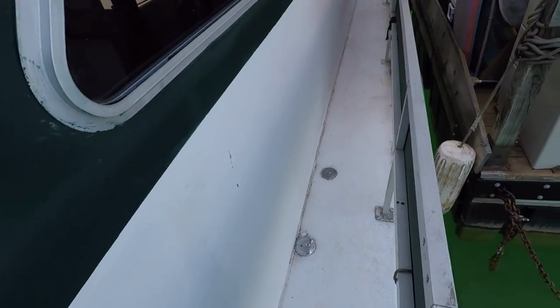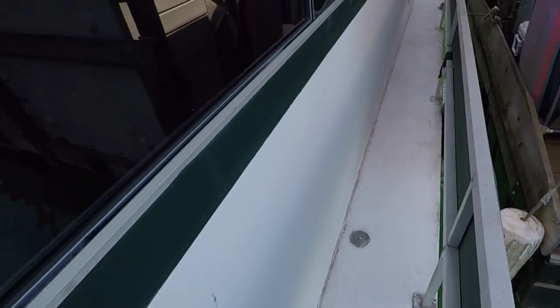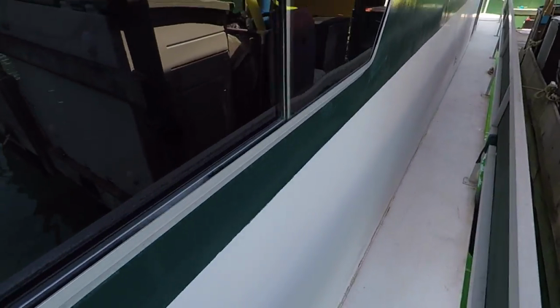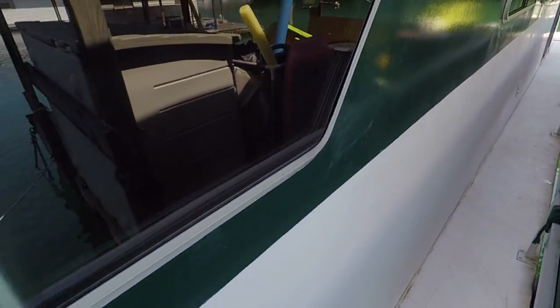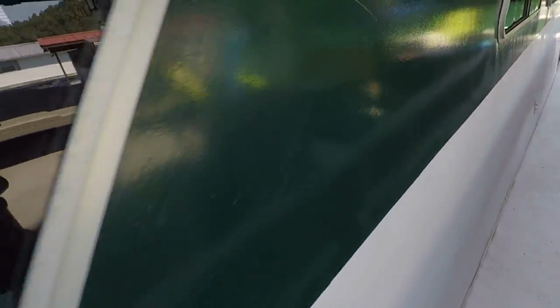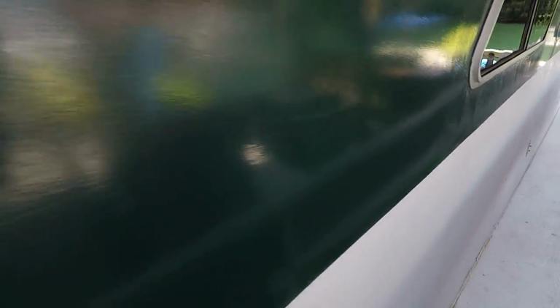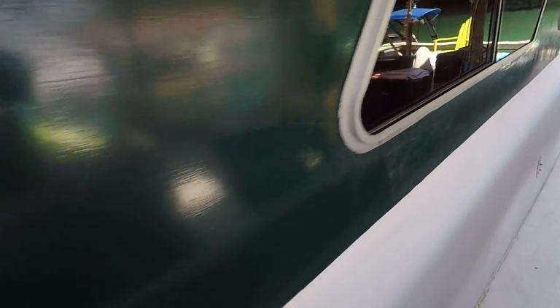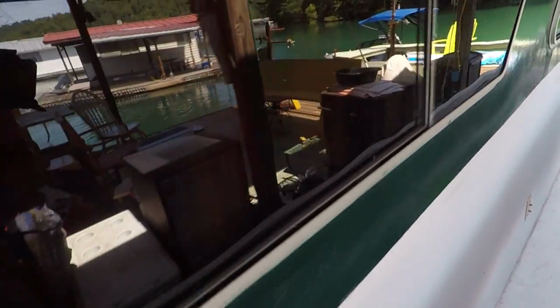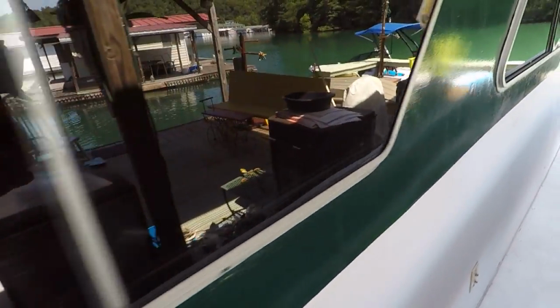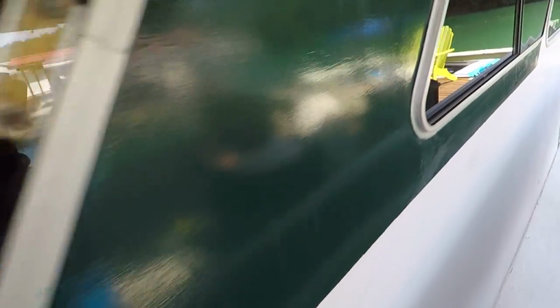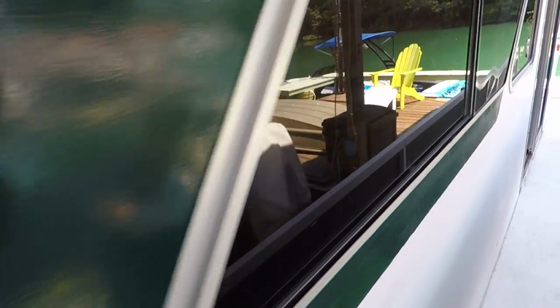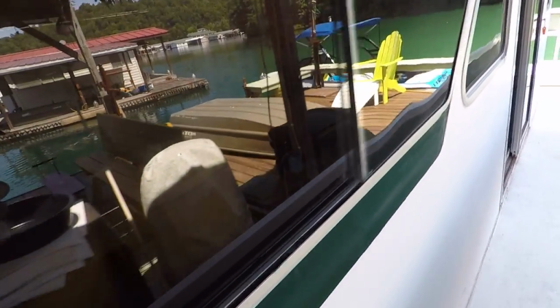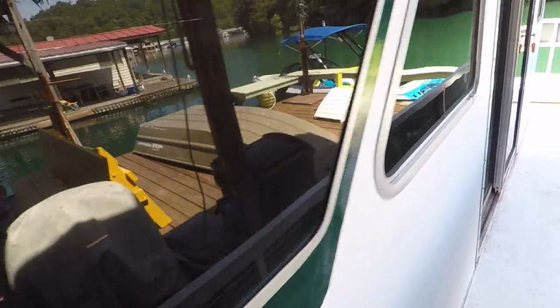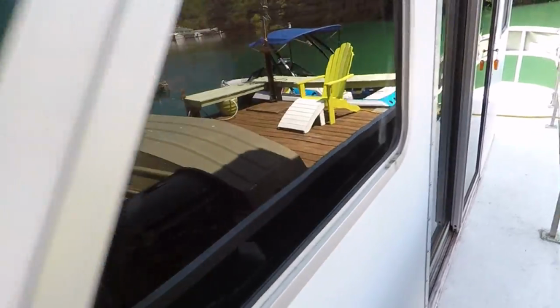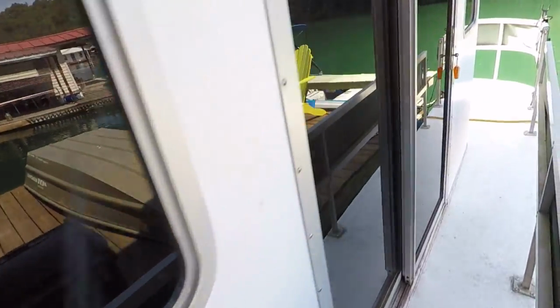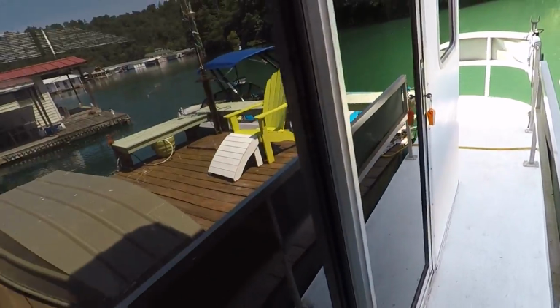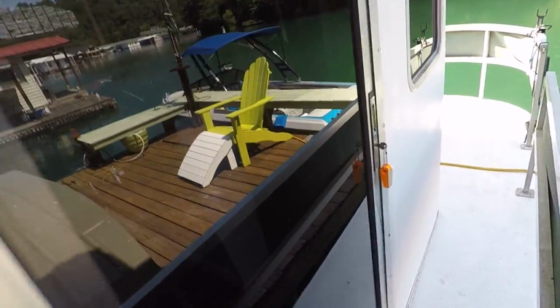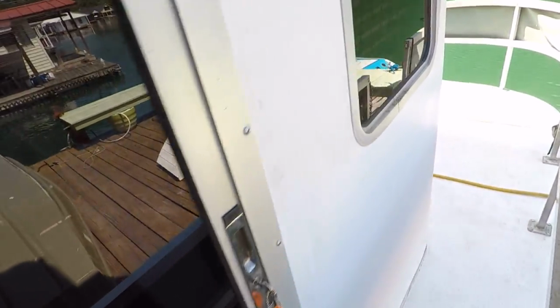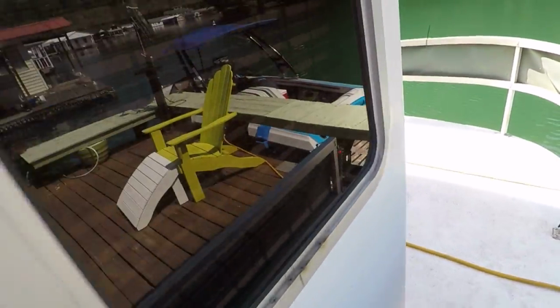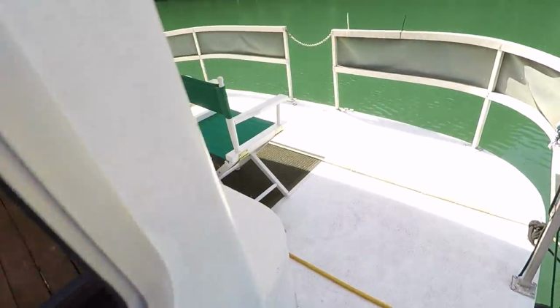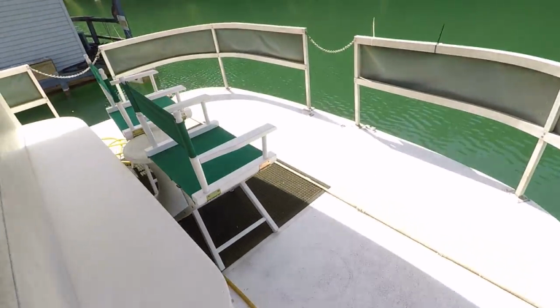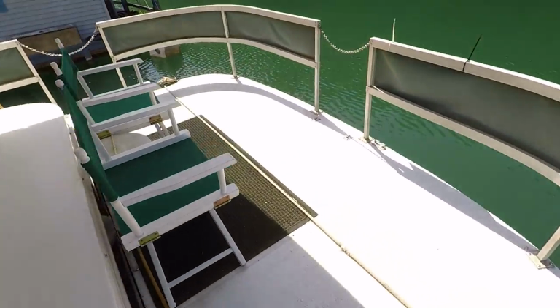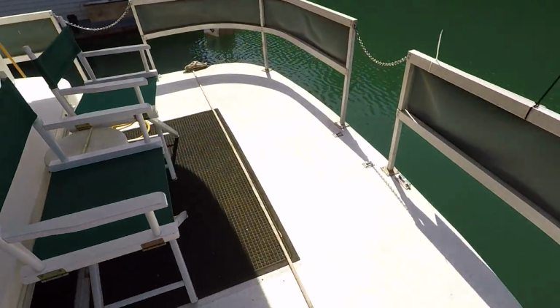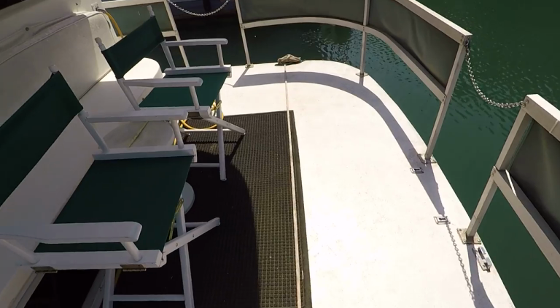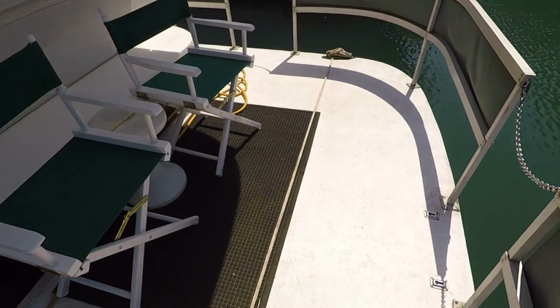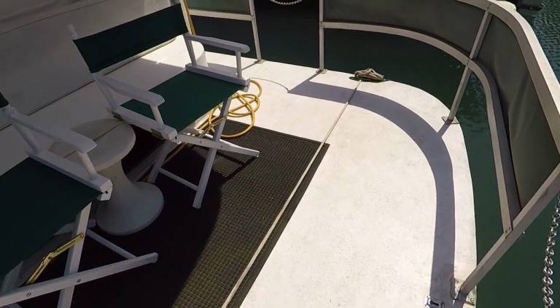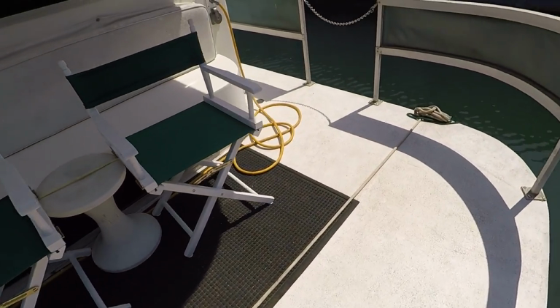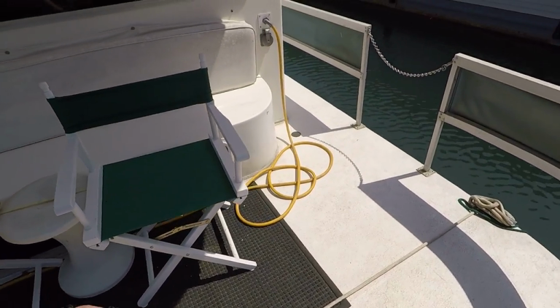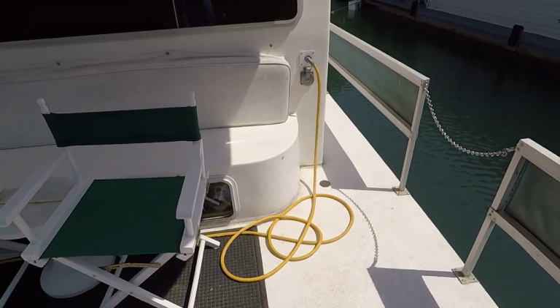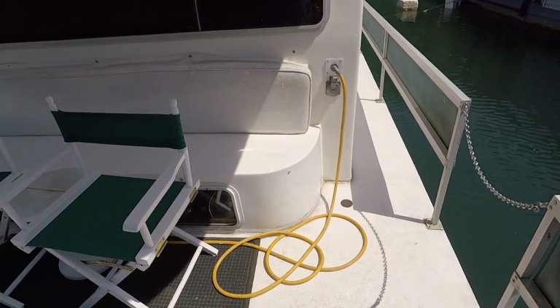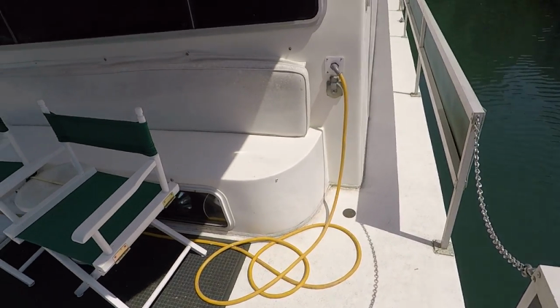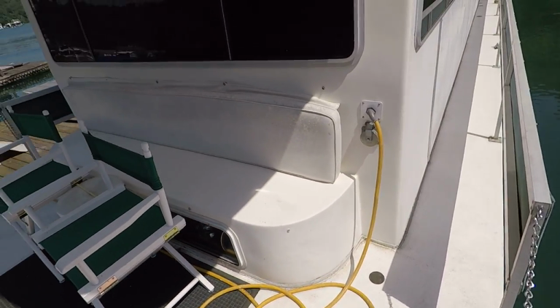We do have a walk-around on both sides of the boat. The Executive models are popular because they're all on a single level in the interior — it's a 12 by 42 footer with a walk-around on both sides.